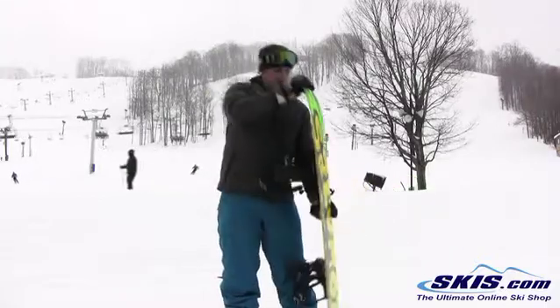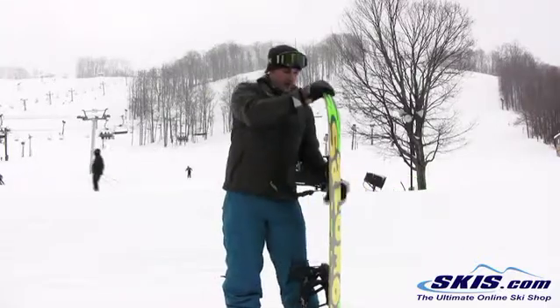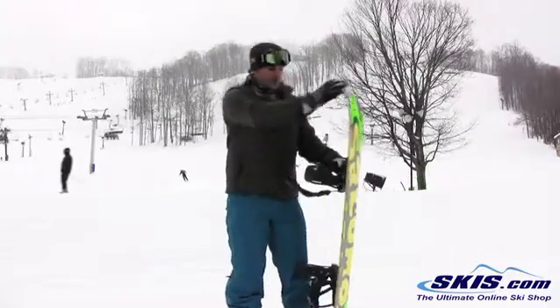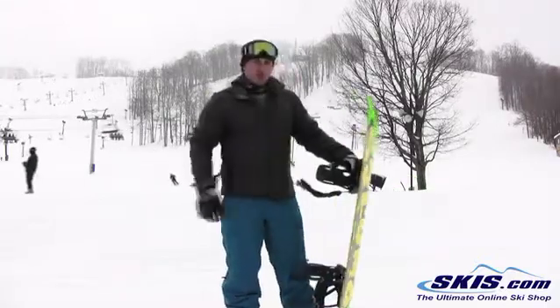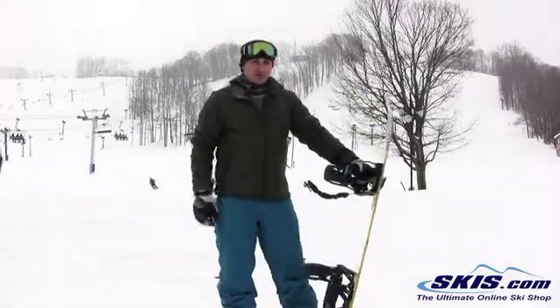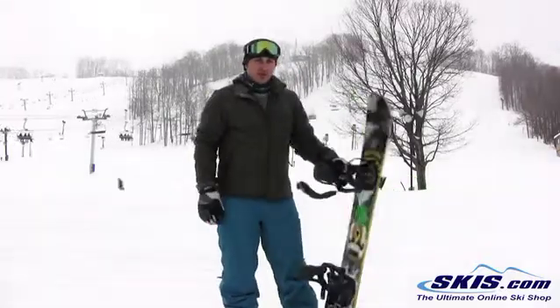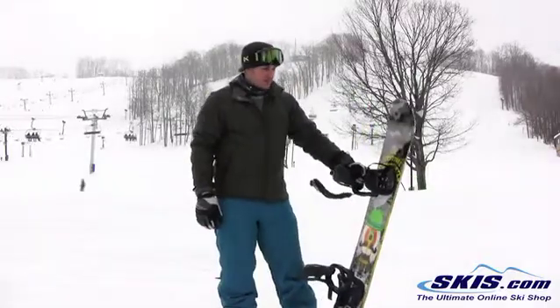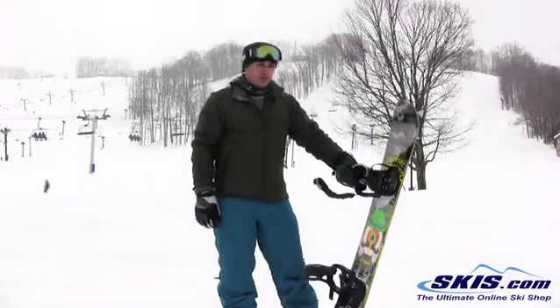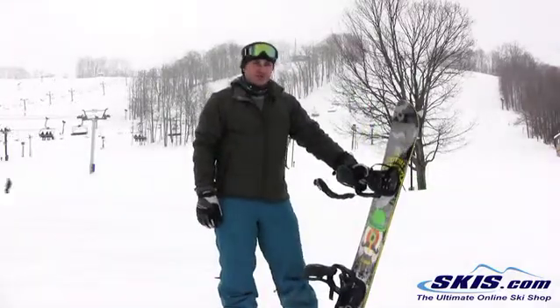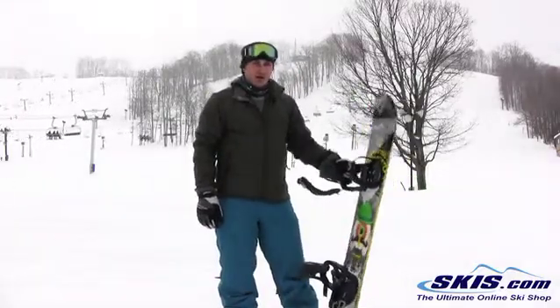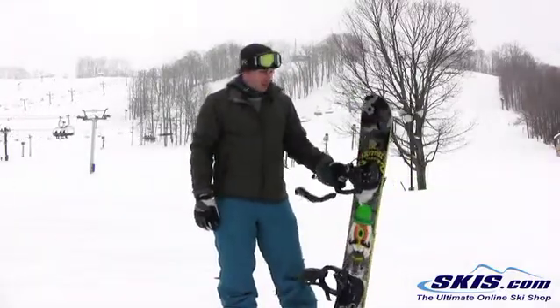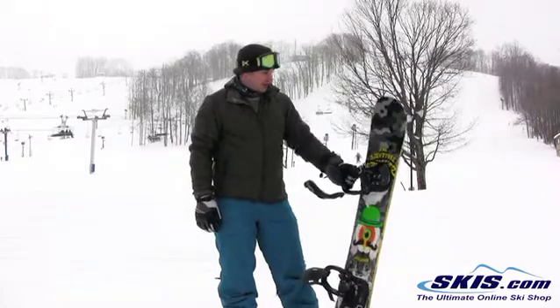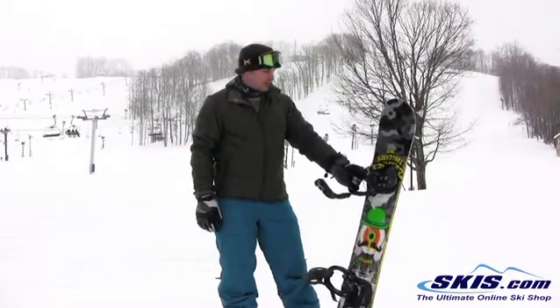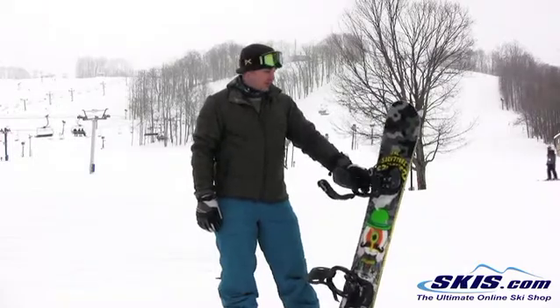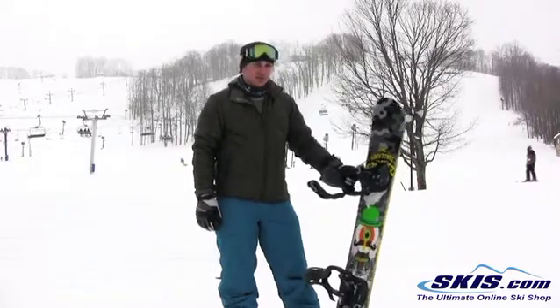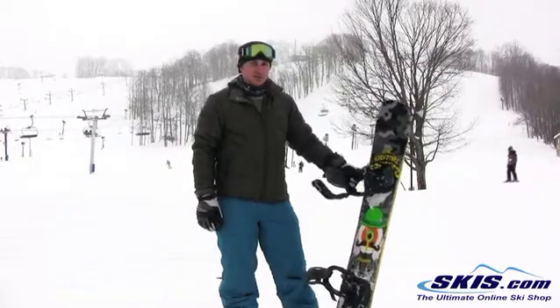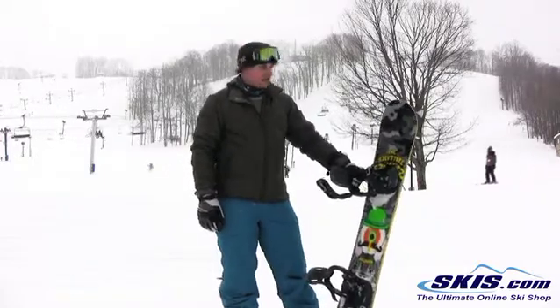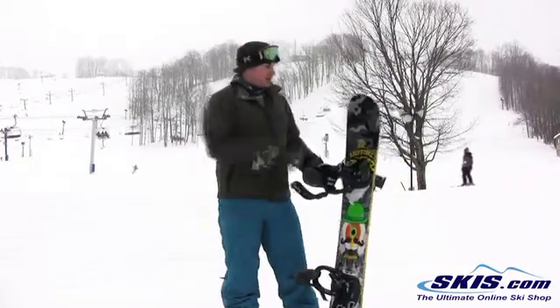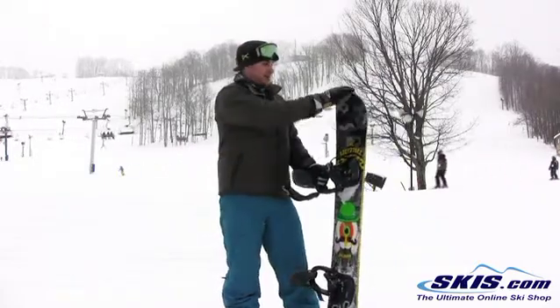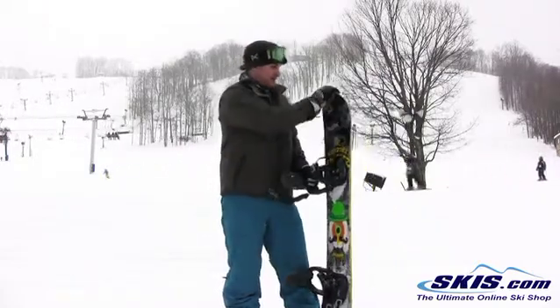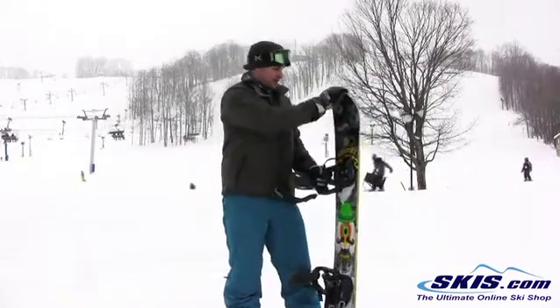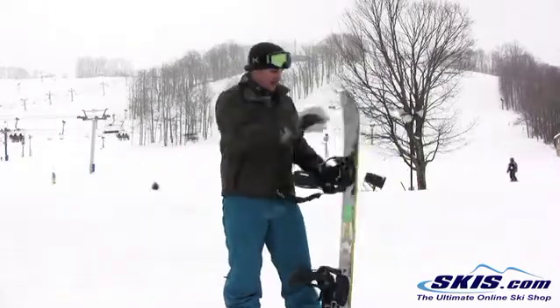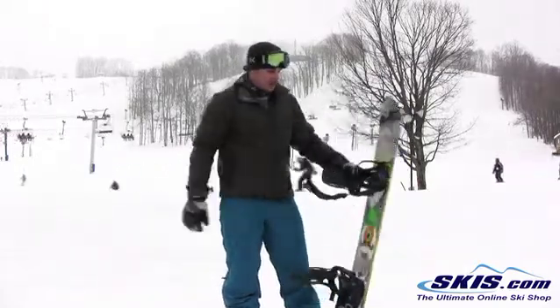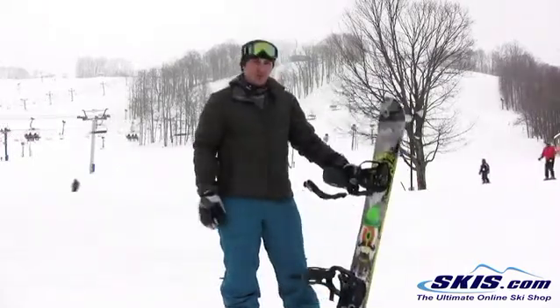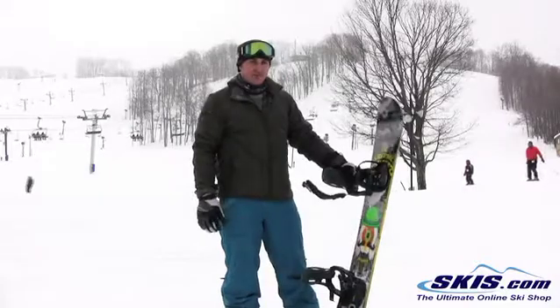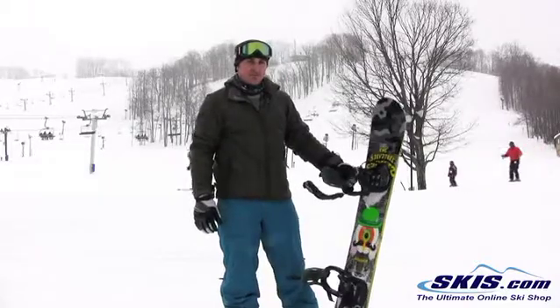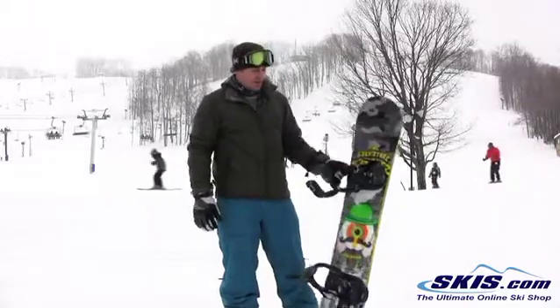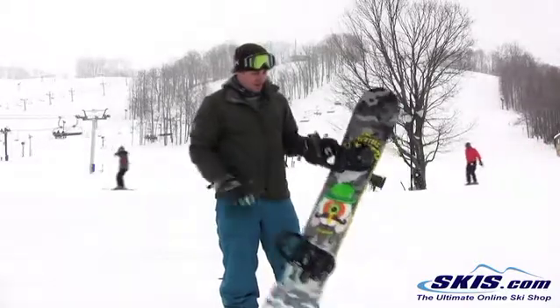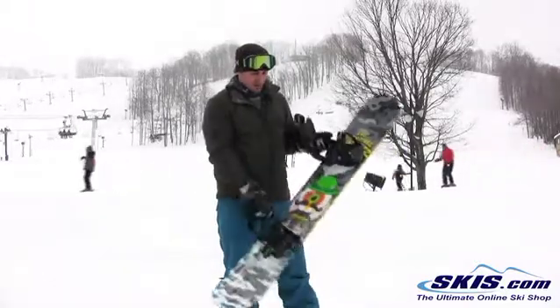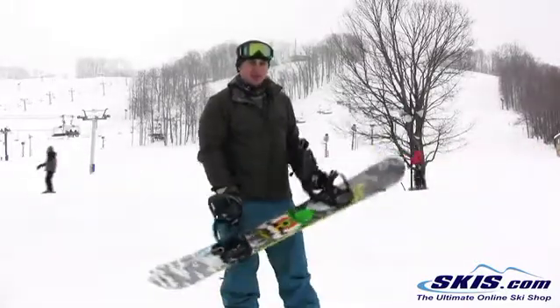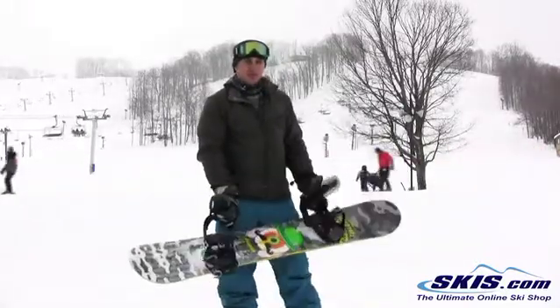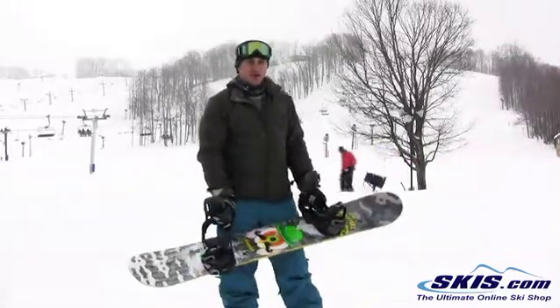What I liked about this board is that it was able to hold an edge pretty well when you're carving, but where it really excelled was in the park. It's quick and snappy, it's got a pretty good amount of pop, and it locks on to jibs pretty well.